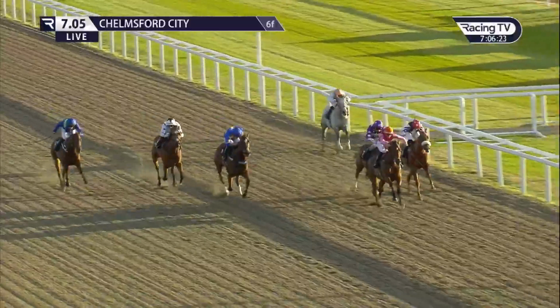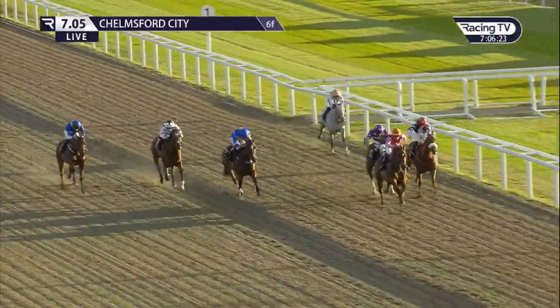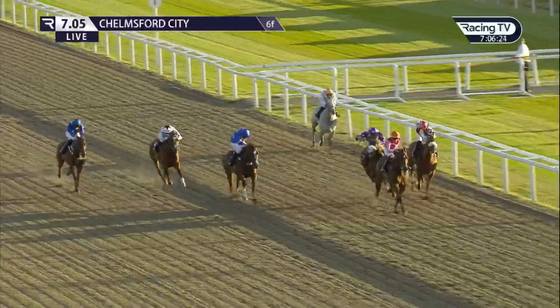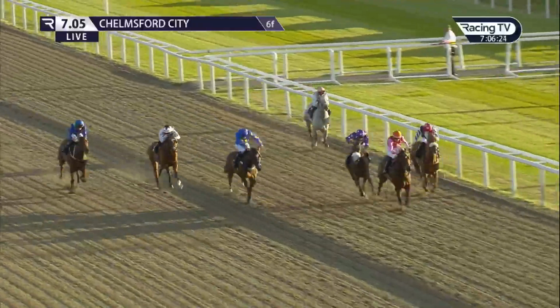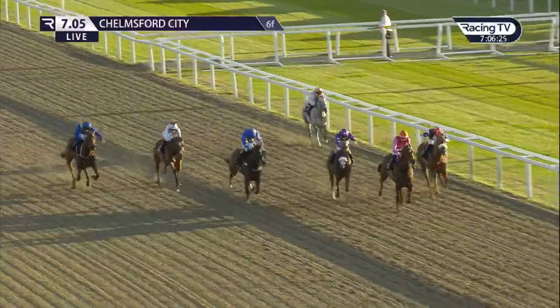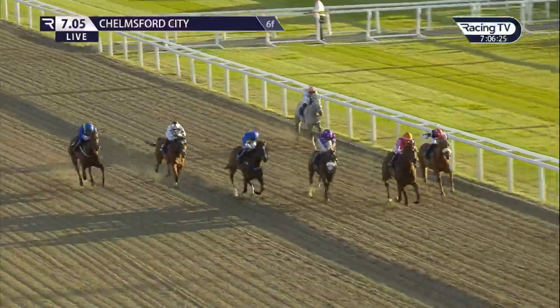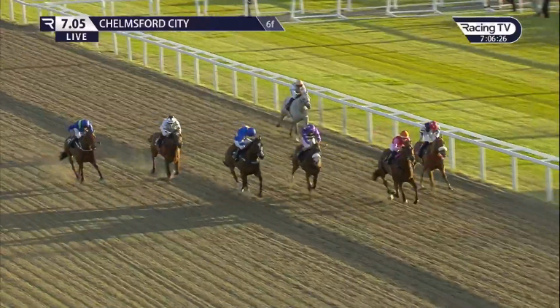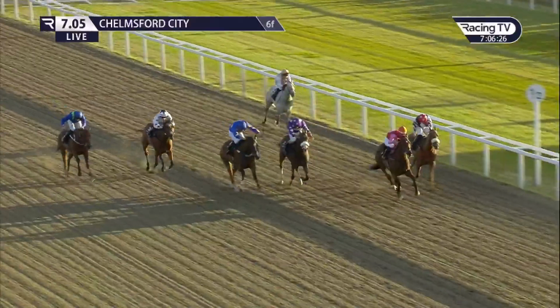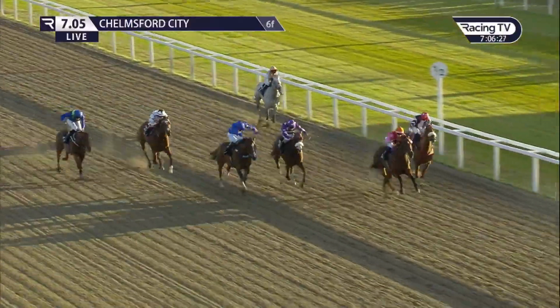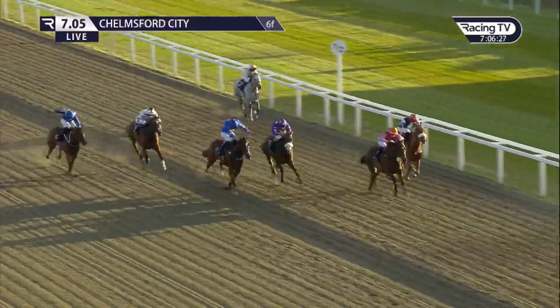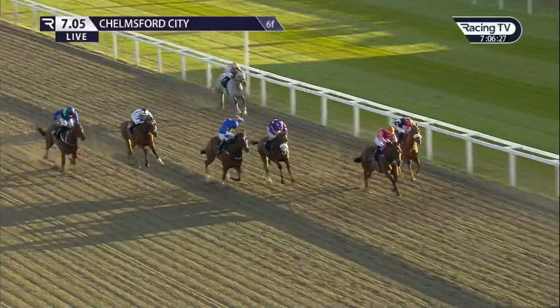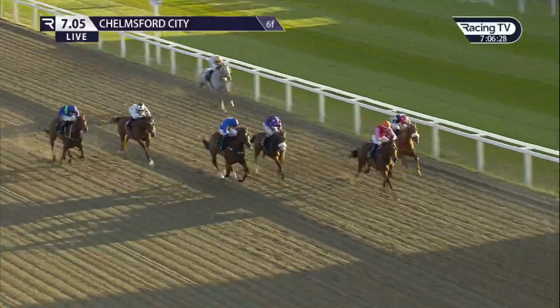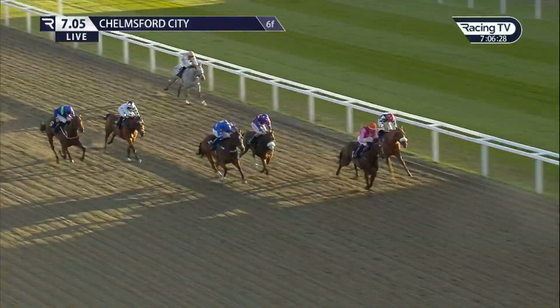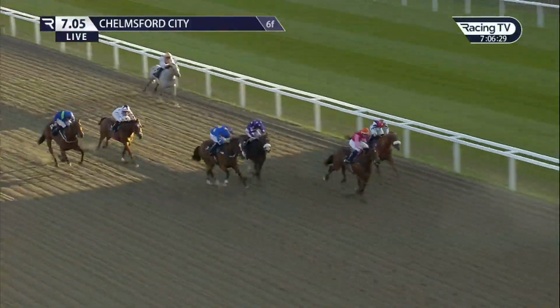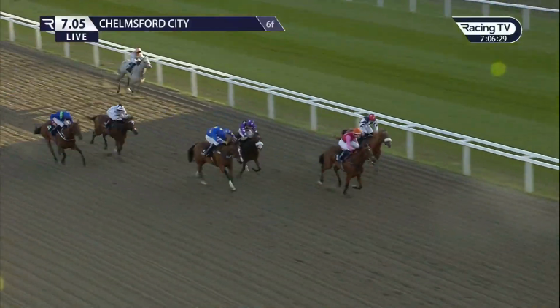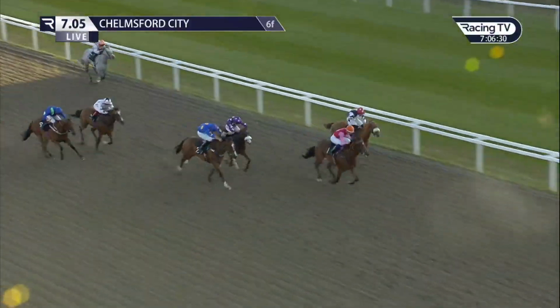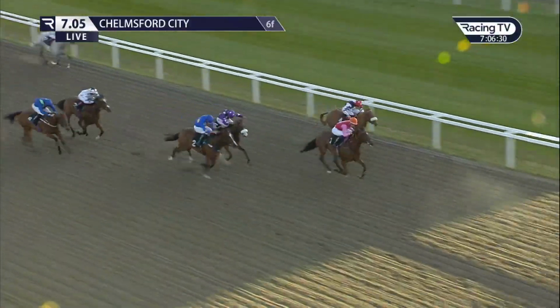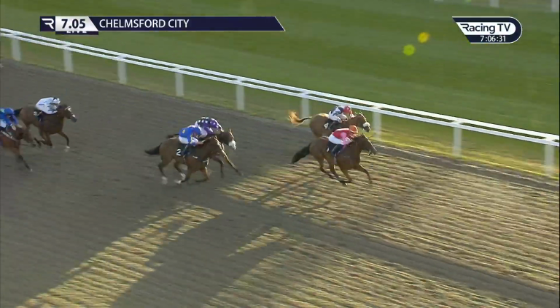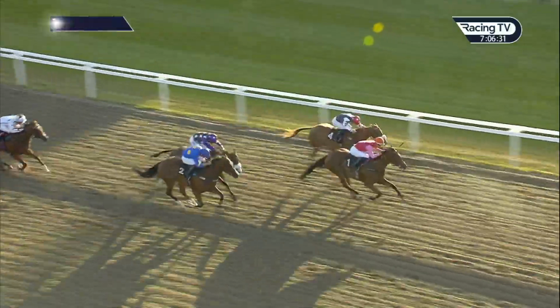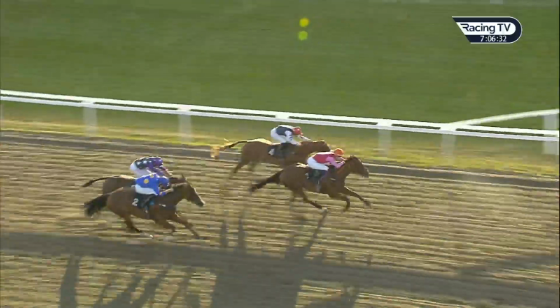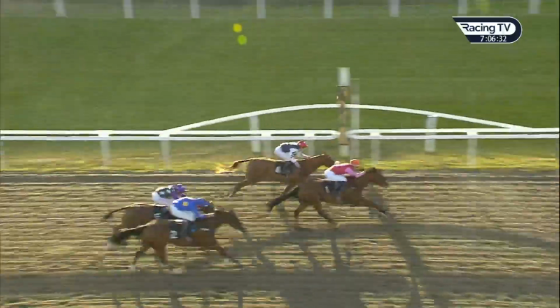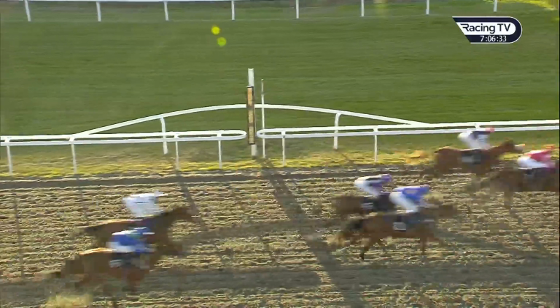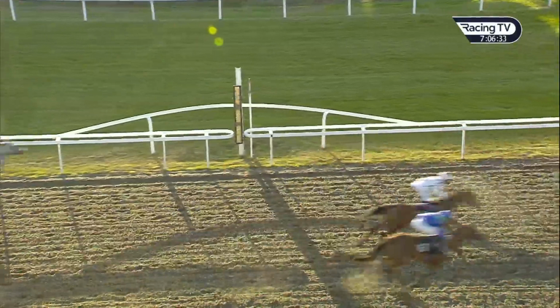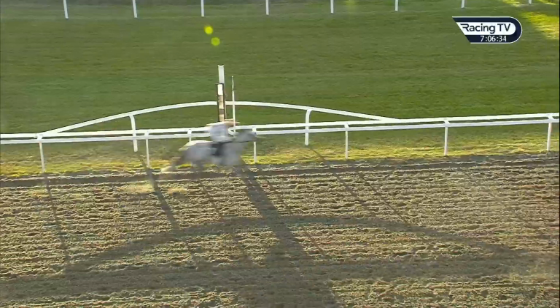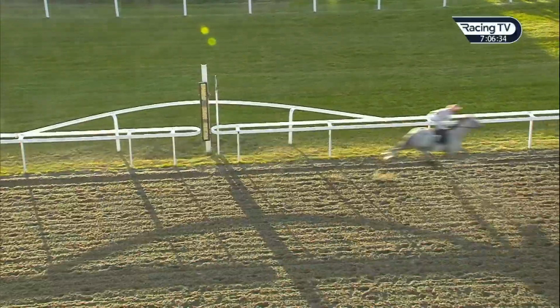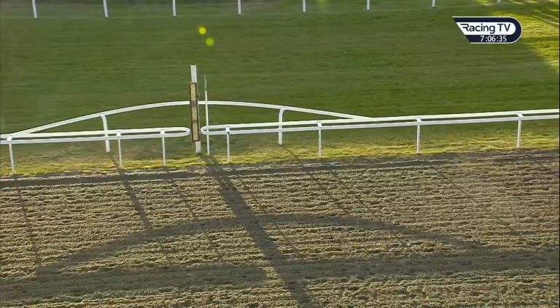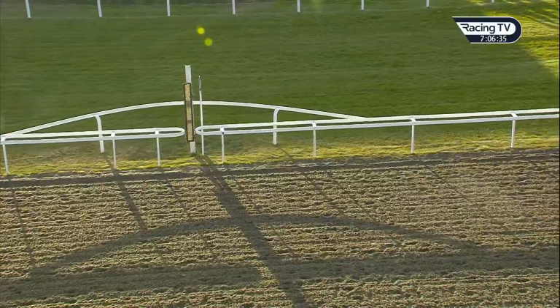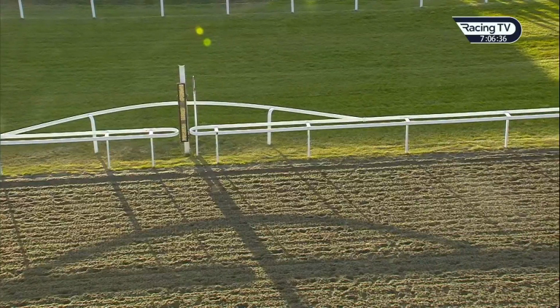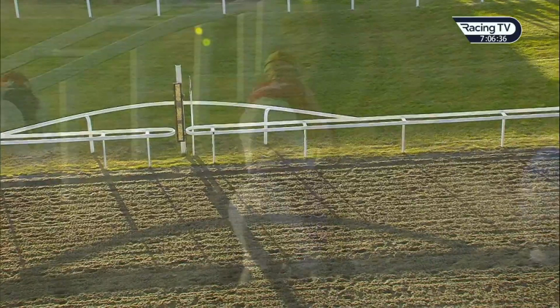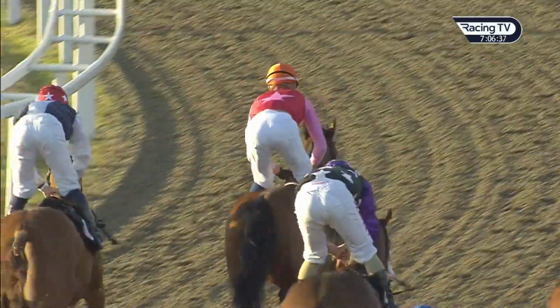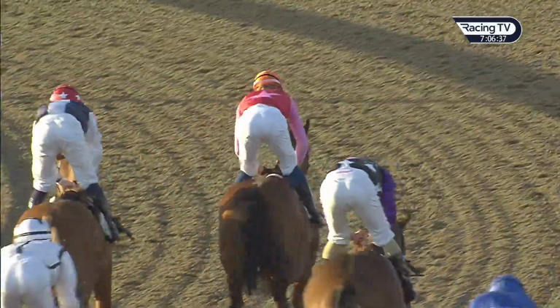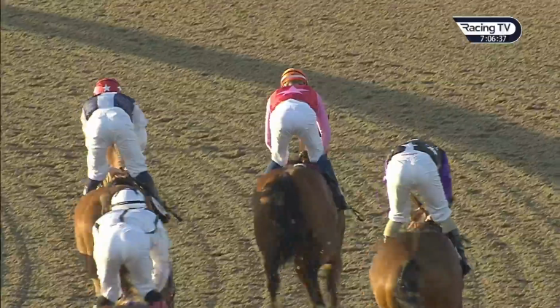Inside the final half furlong, Libertine Bell, Notable boxing on, then Miss Bella Brand. But it's Libertine Bell out in front by a neck as they go to the line. Libertine Bell beats Notable, who stuck on very well. Miss Bella Brand finished third, Bondi Girl not fourth.